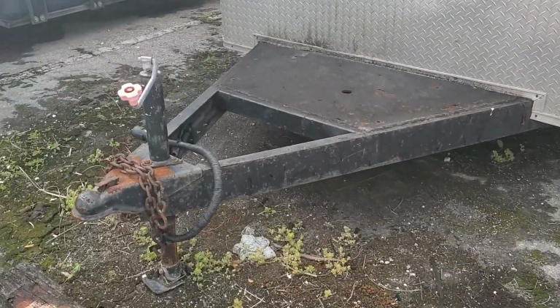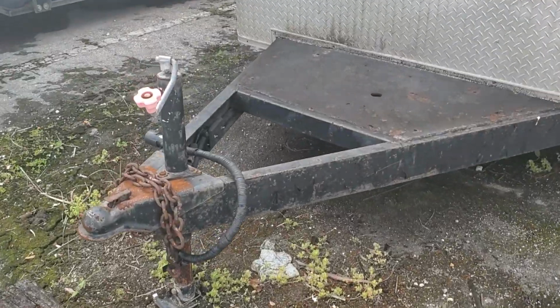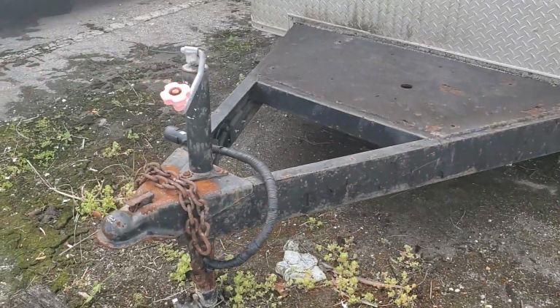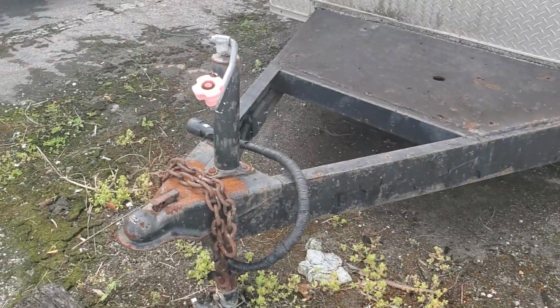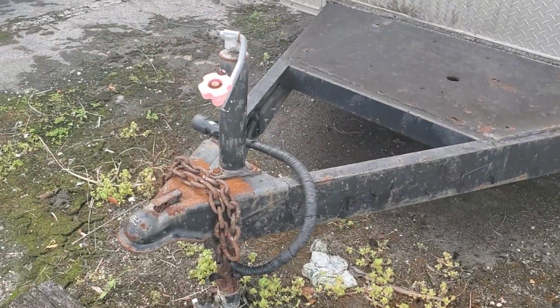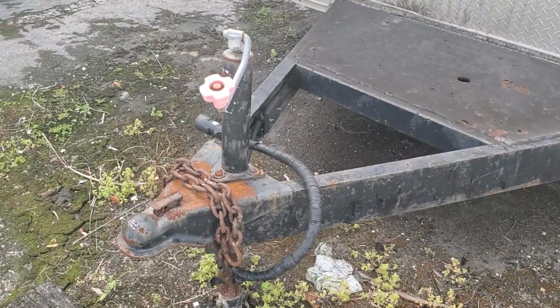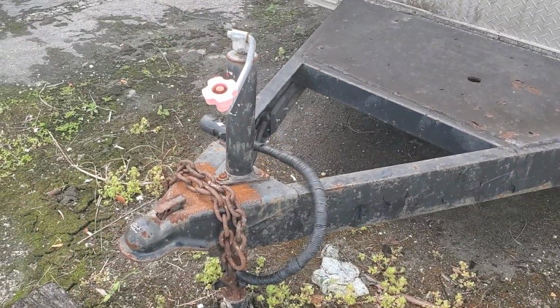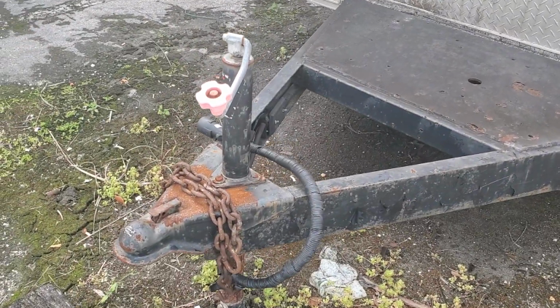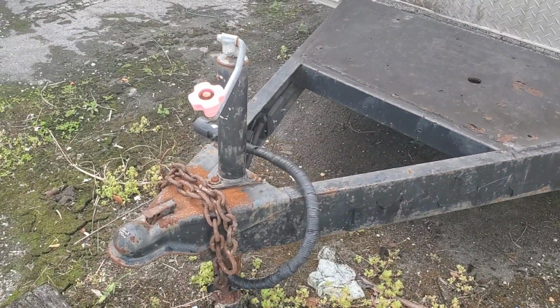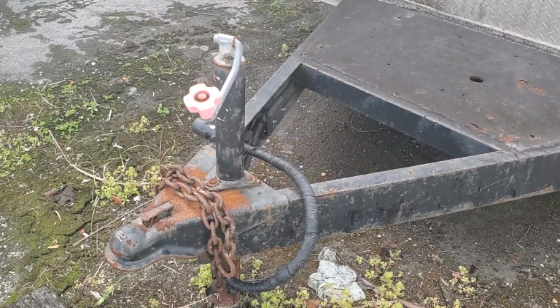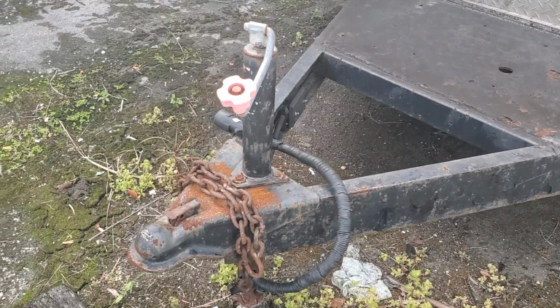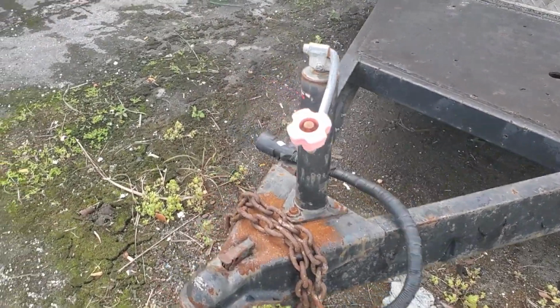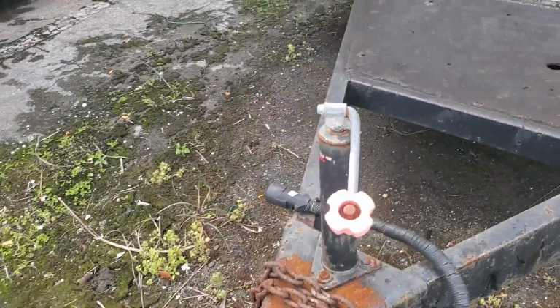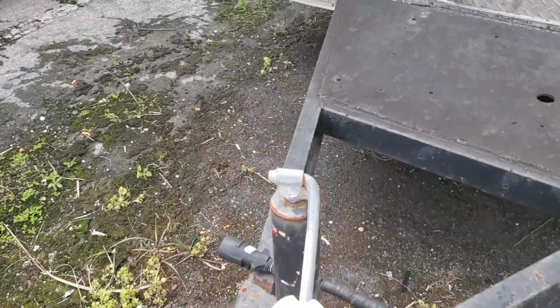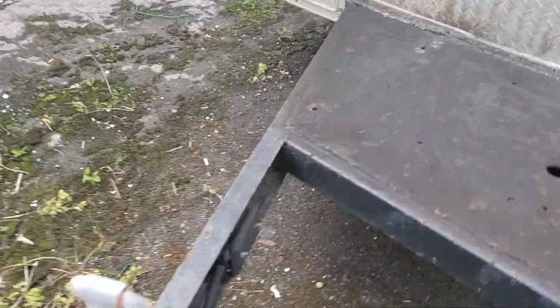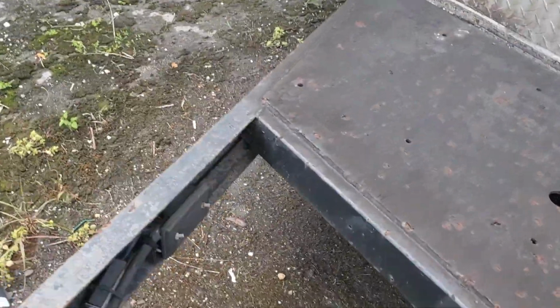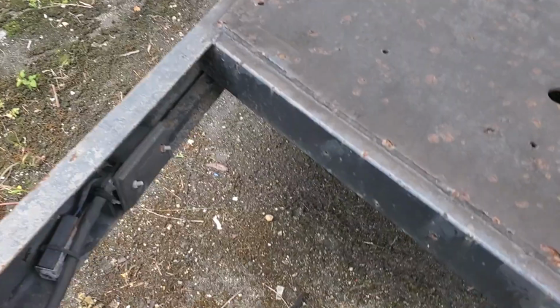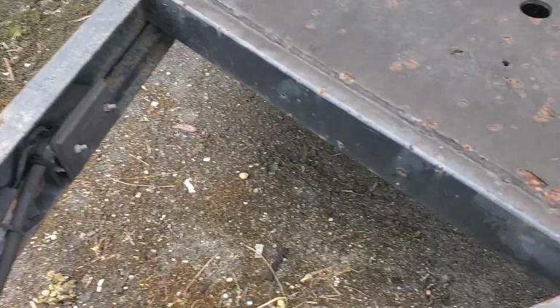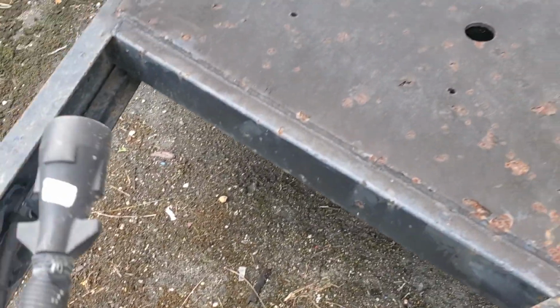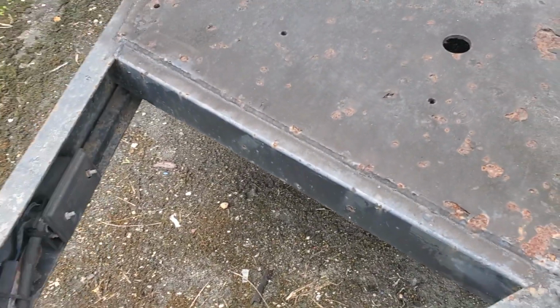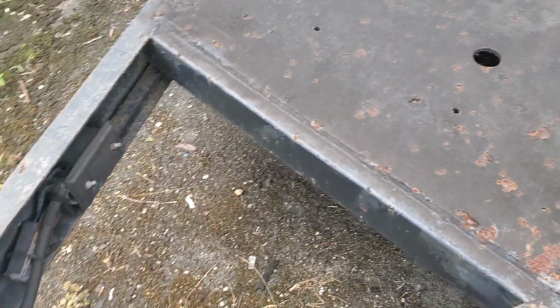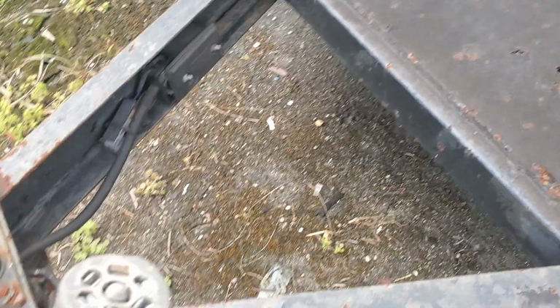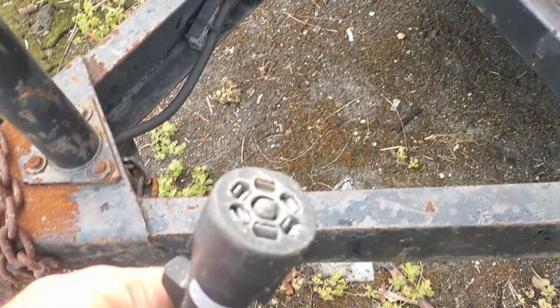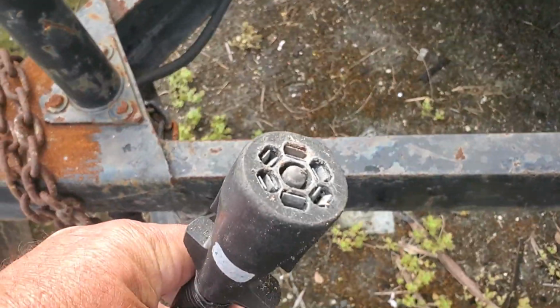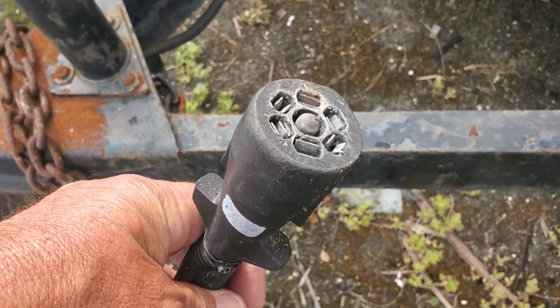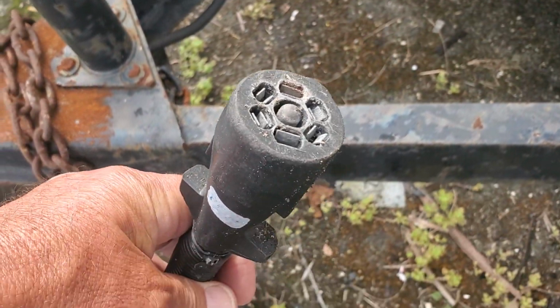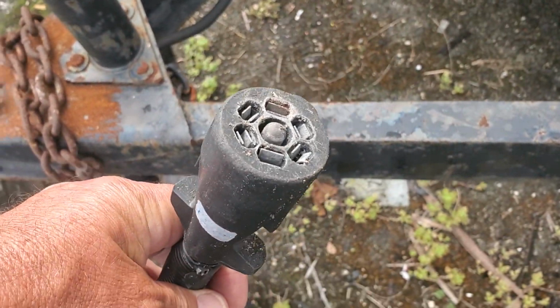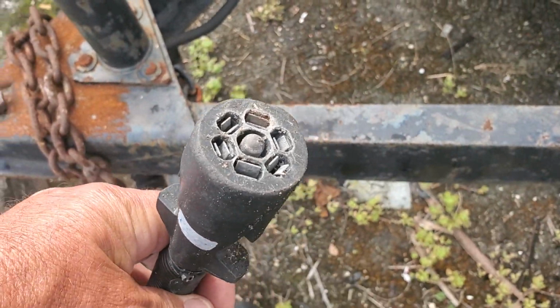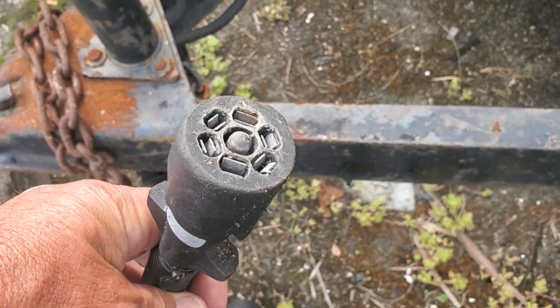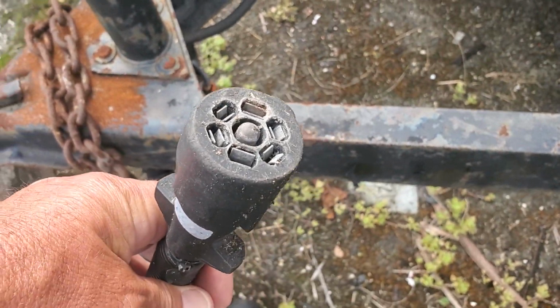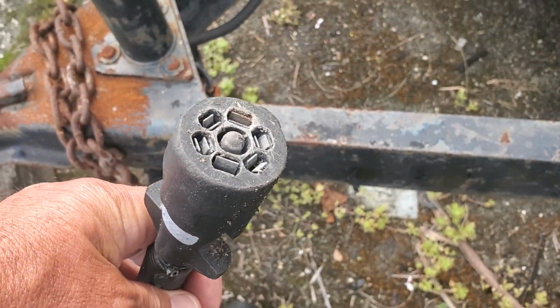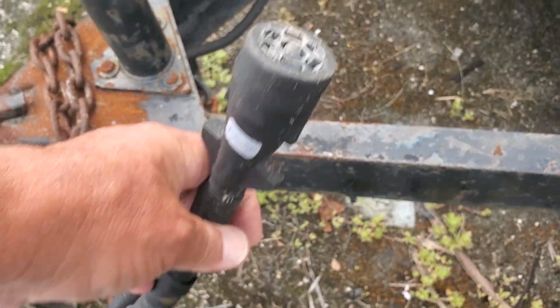I believe that's a 2-inch ball. It's got the brake connection — I don't know if it has brakes or not but there's a connector. It does have lights.